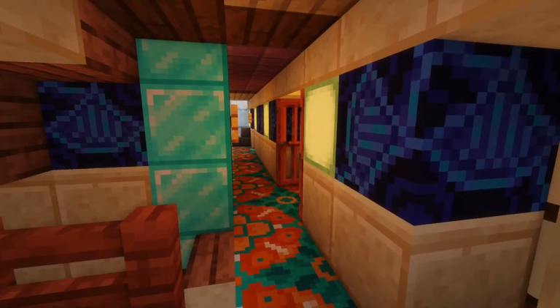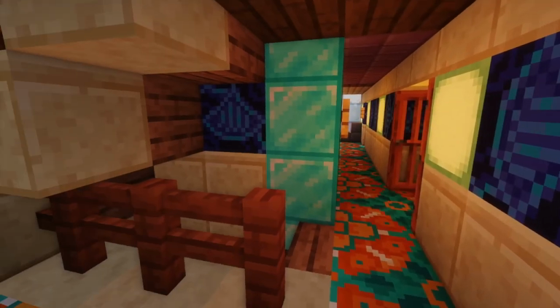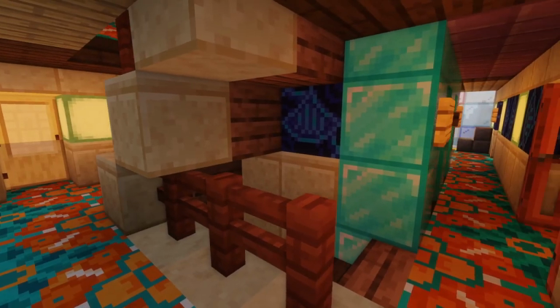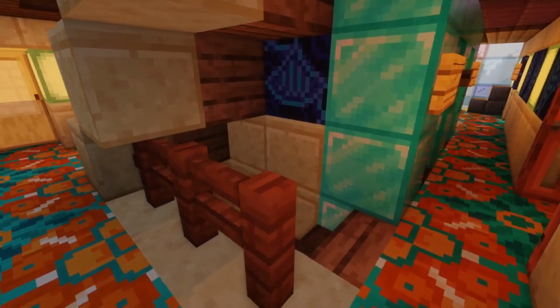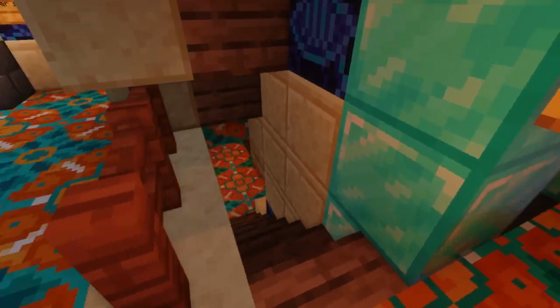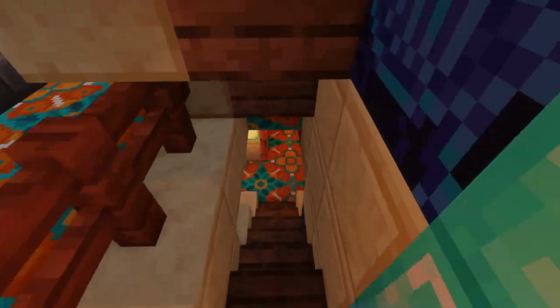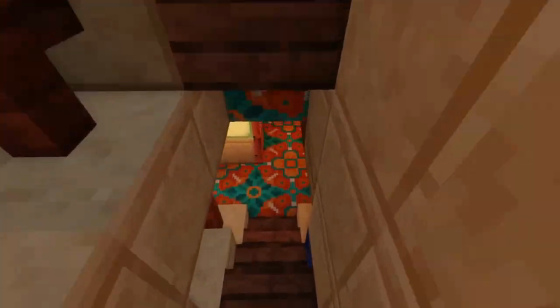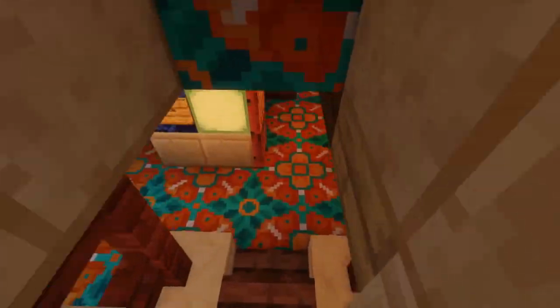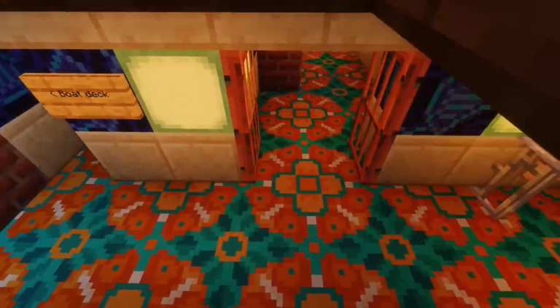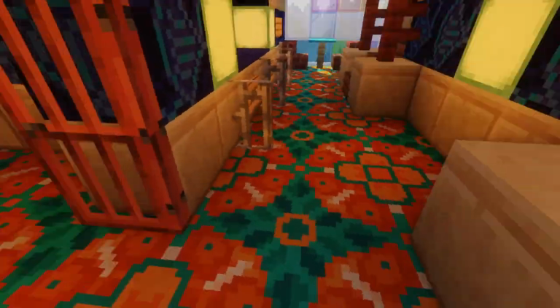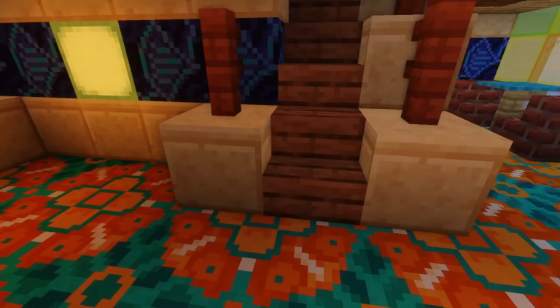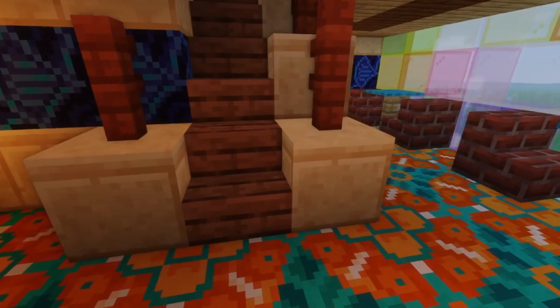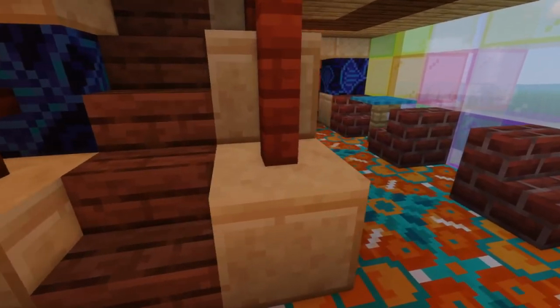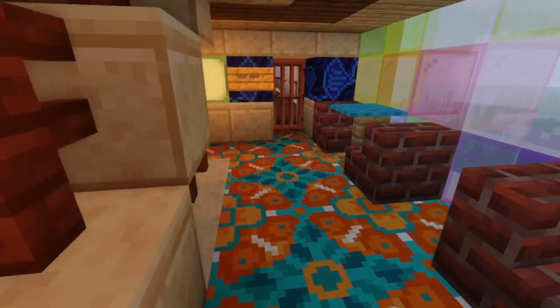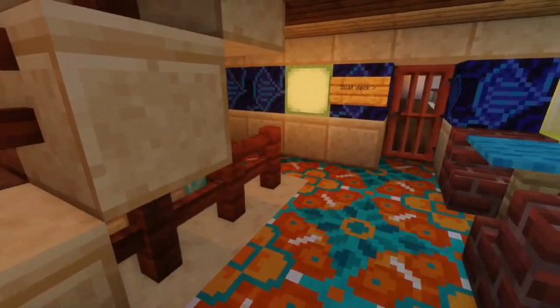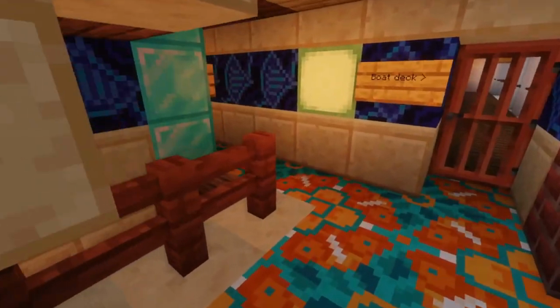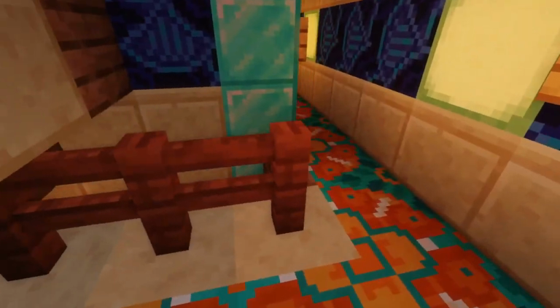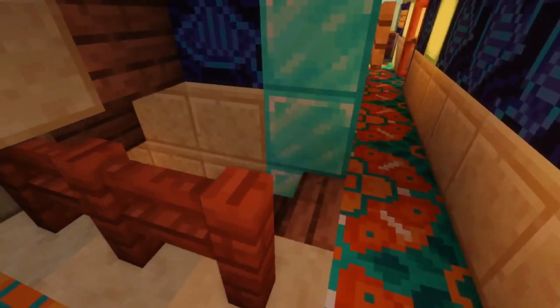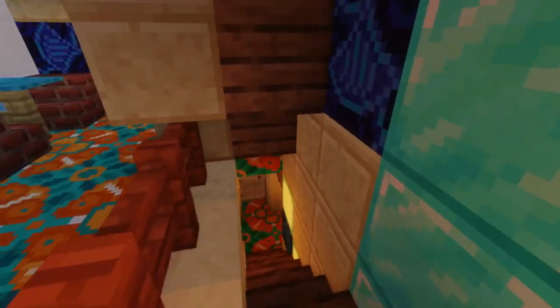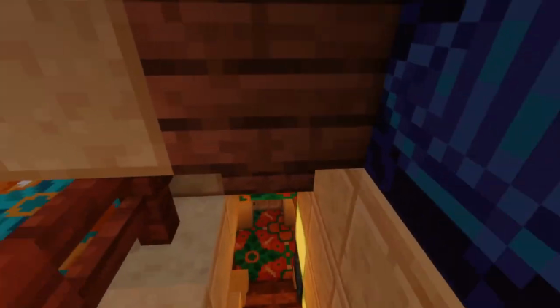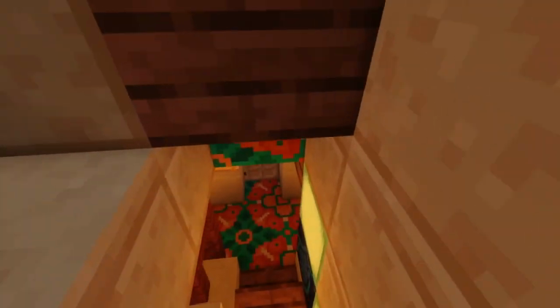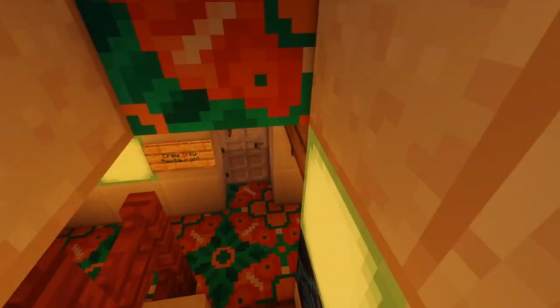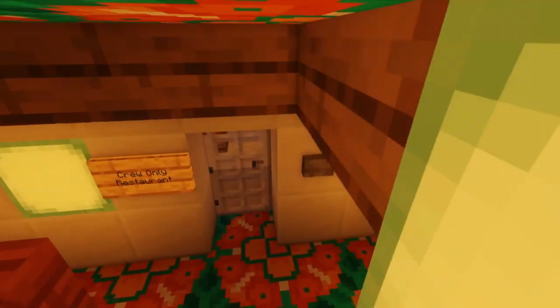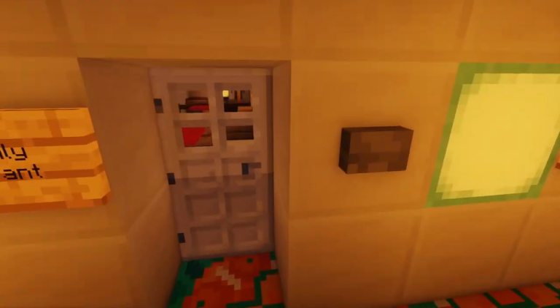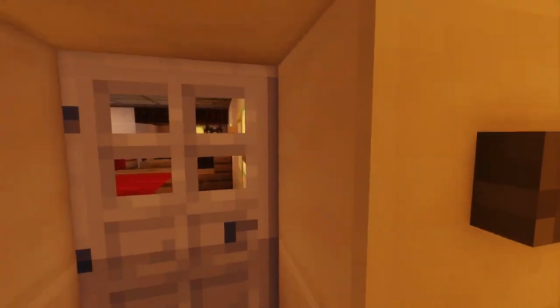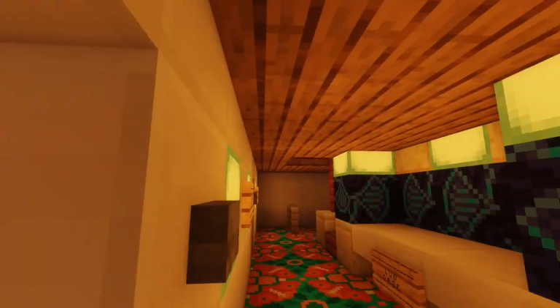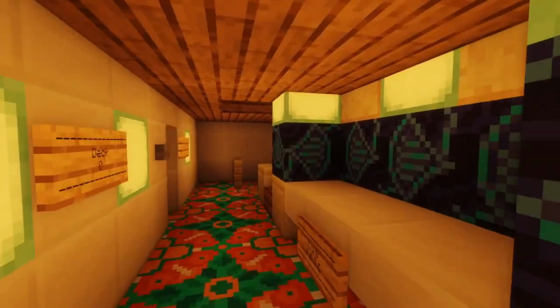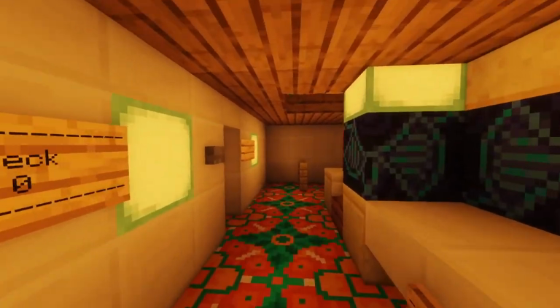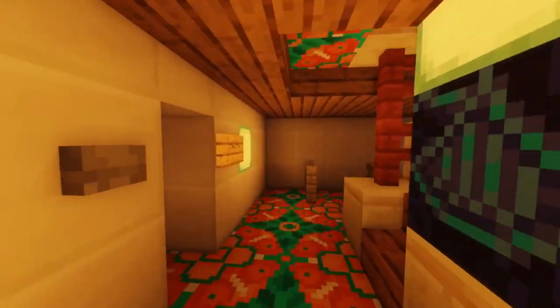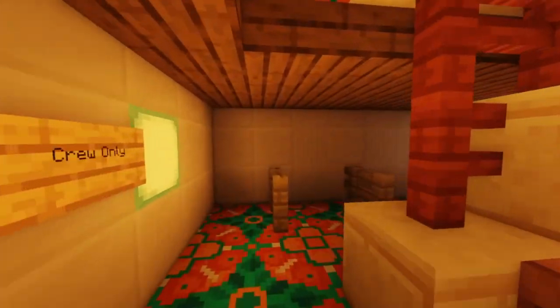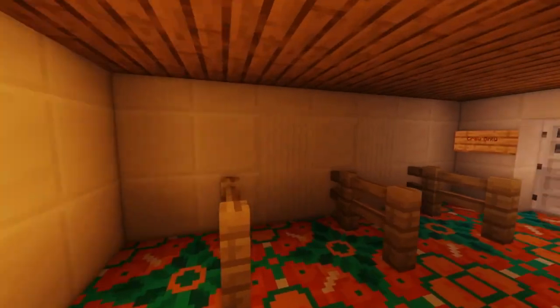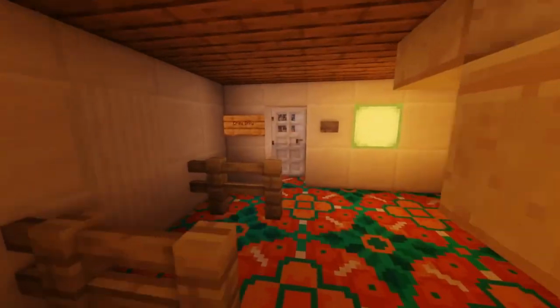This is the atrium, or the grand staircase, whatever you wanna call it. But first, let's start the interior tour from the very bottom of the ship, towards the crew compartments.